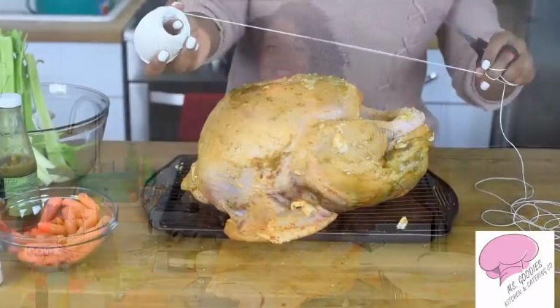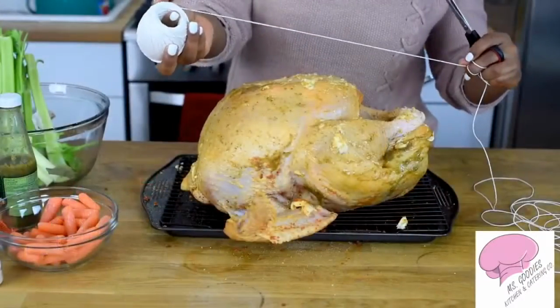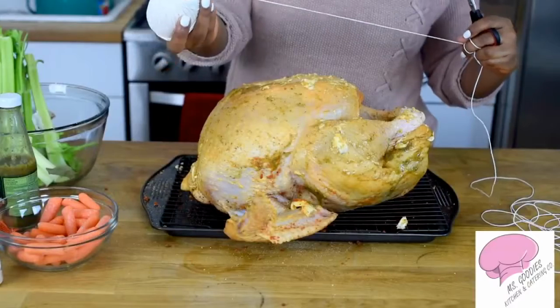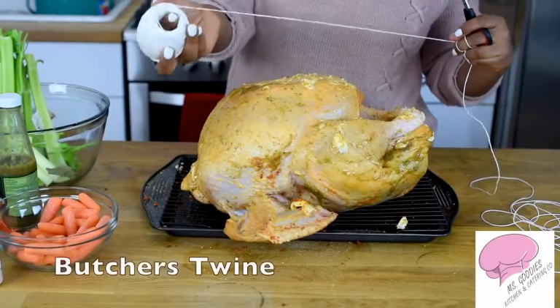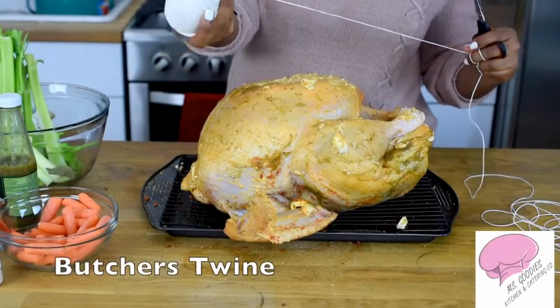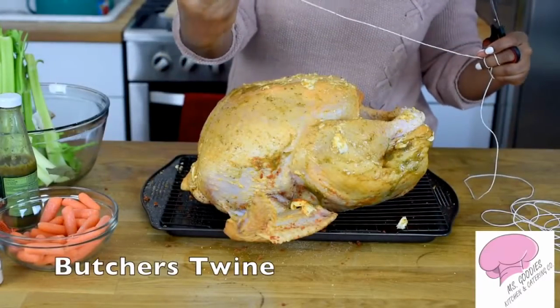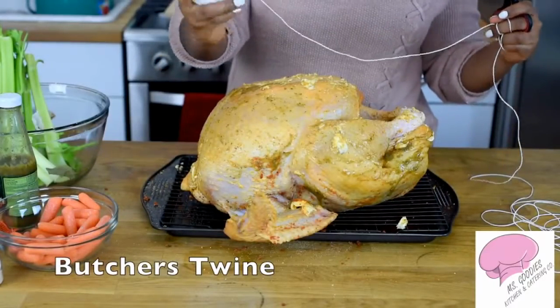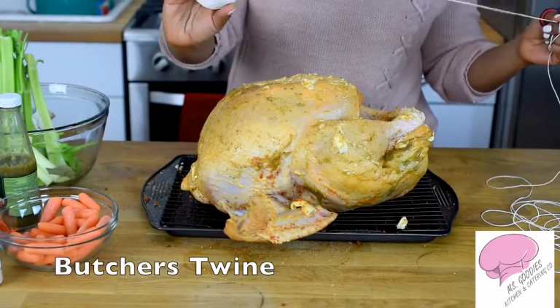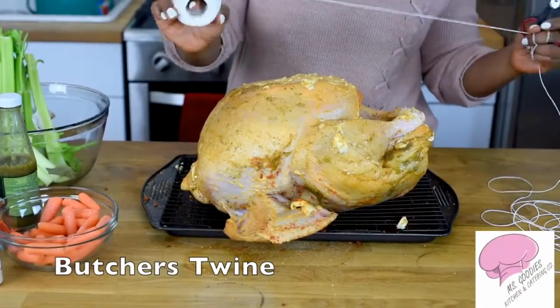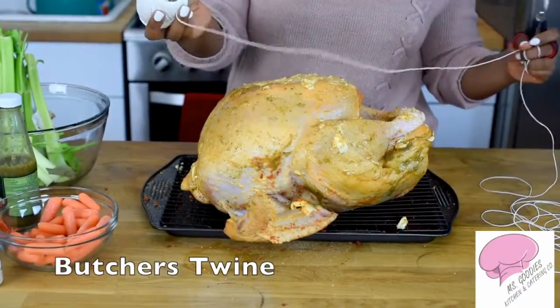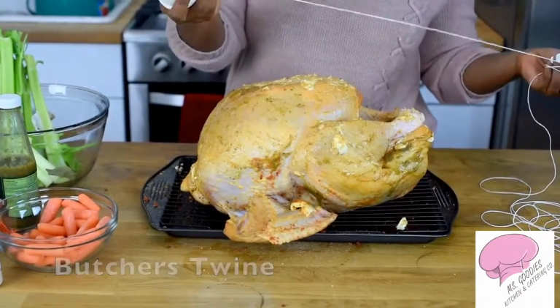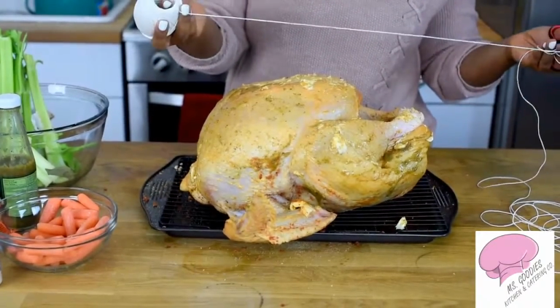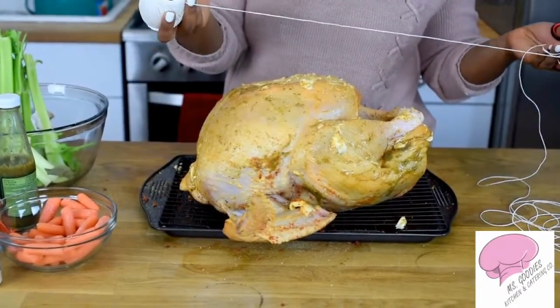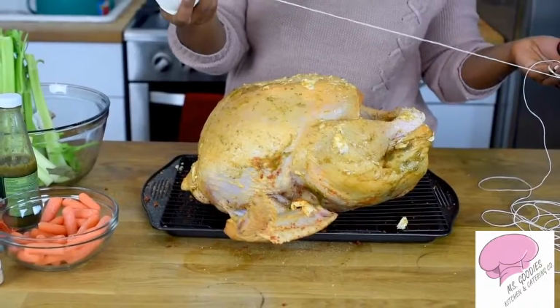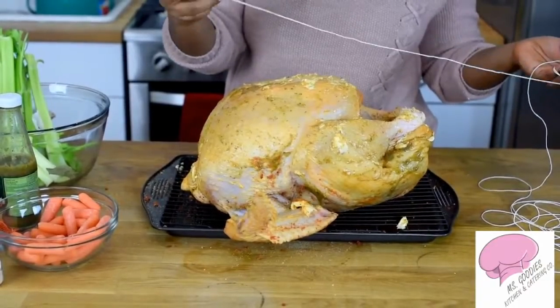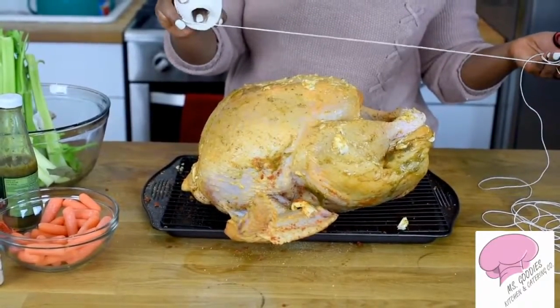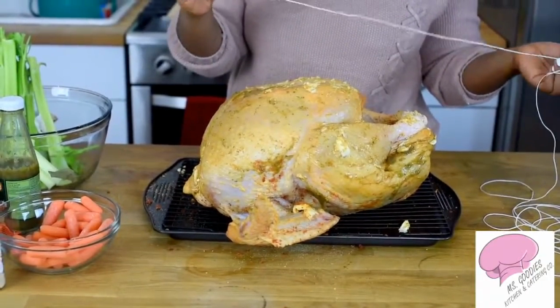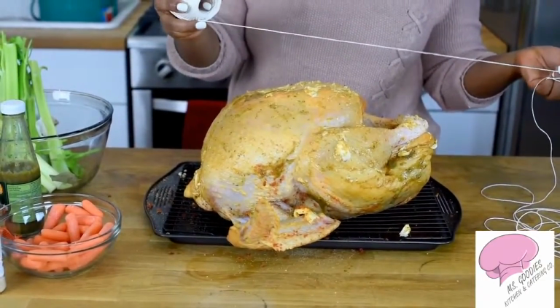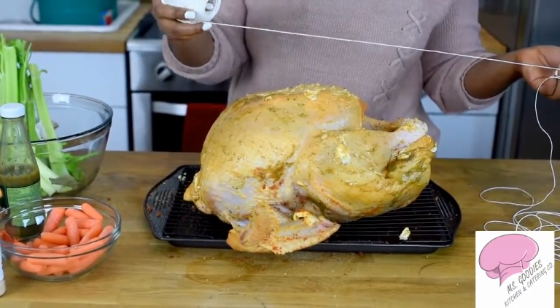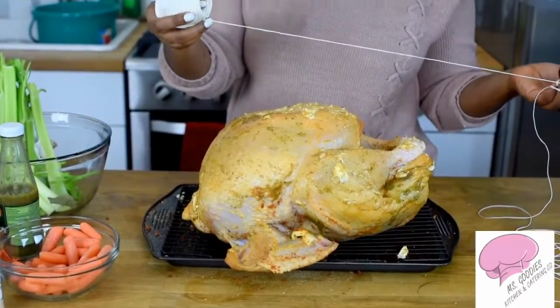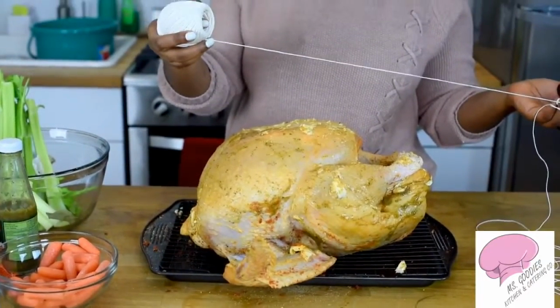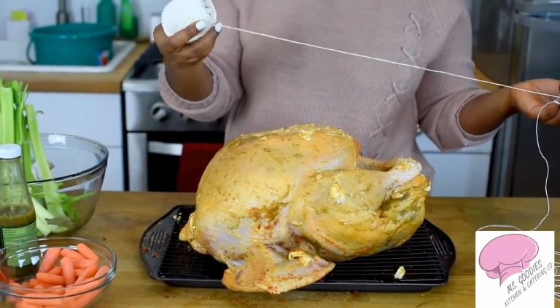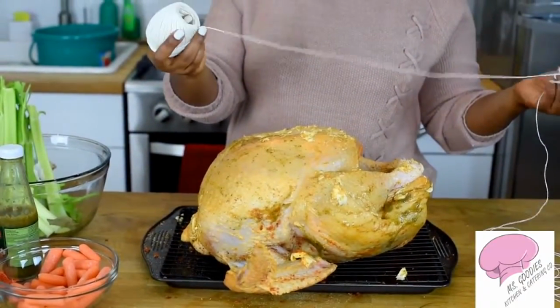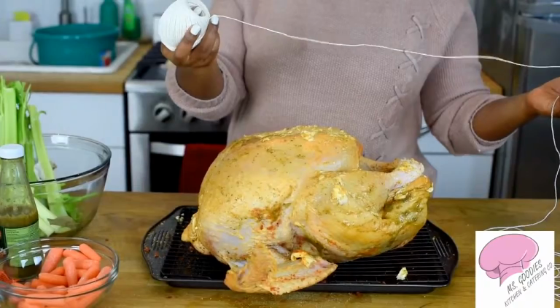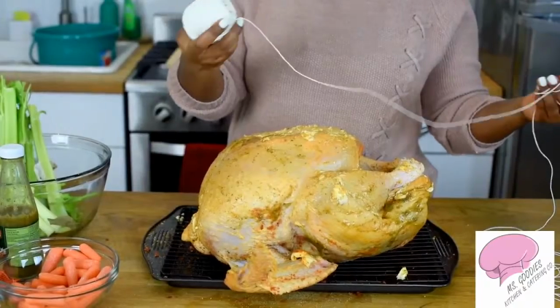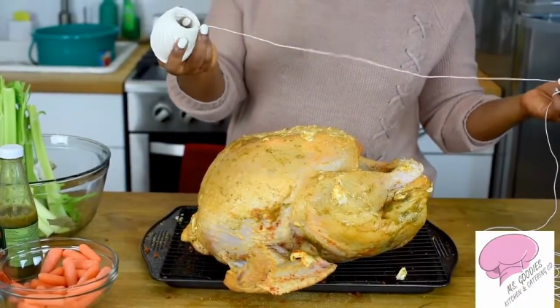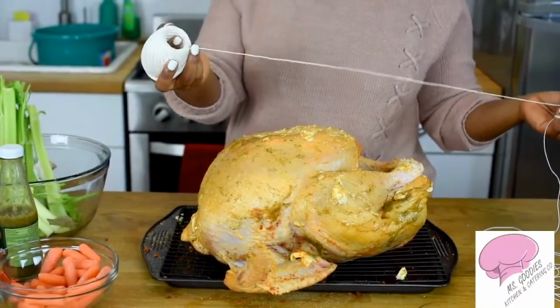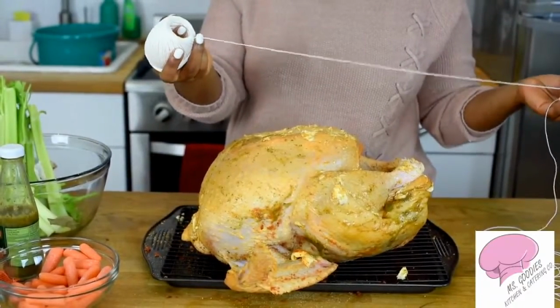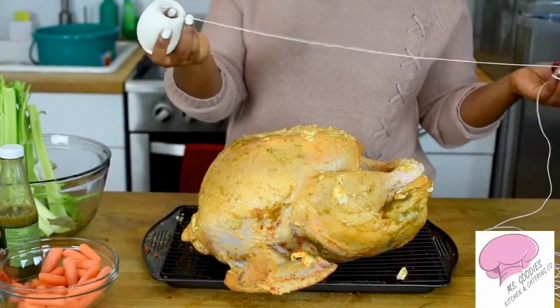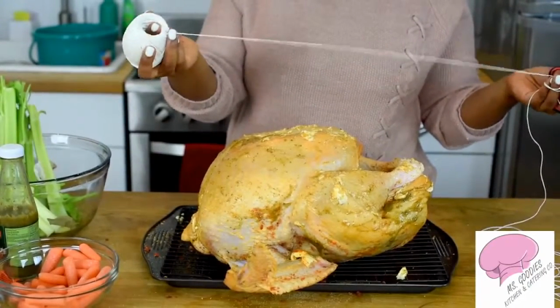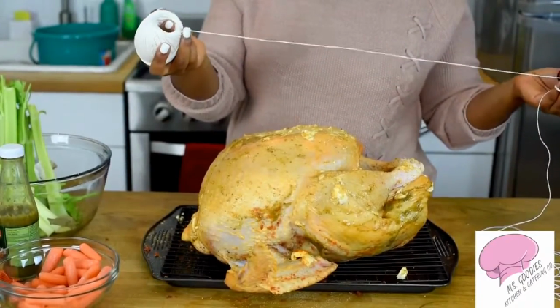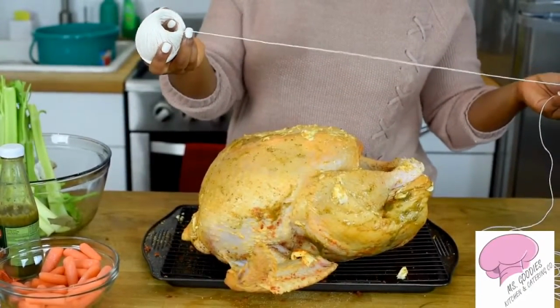So I'm using butcher twine. I got this from Michael's, but you guys can go to your meat market and see if they have it, or you can get it from a dollar store. If you can't find it there, I'll leave a link below so you guys can get it online.